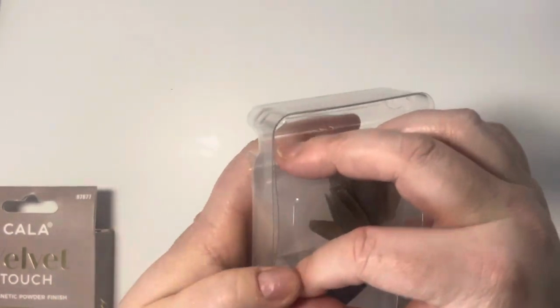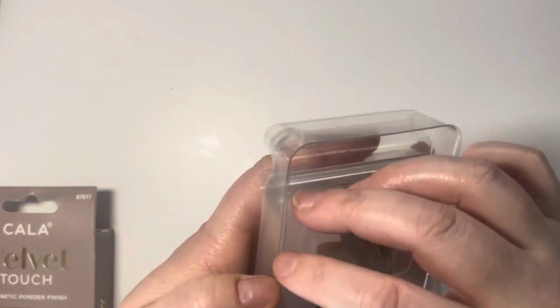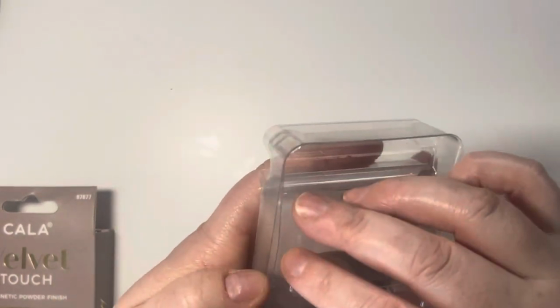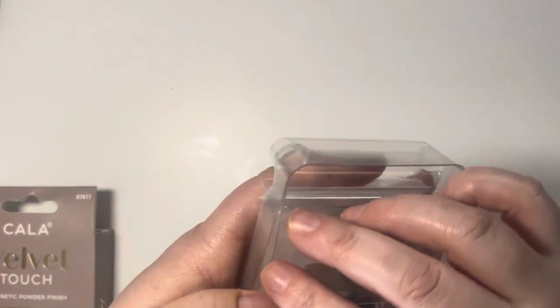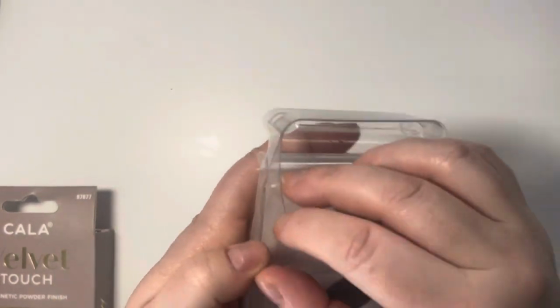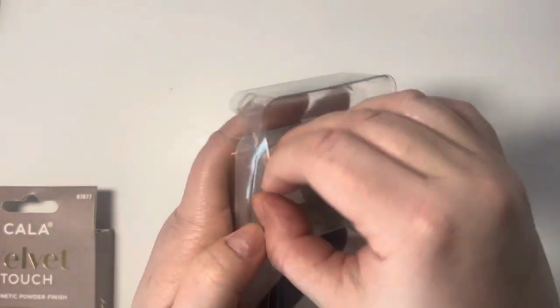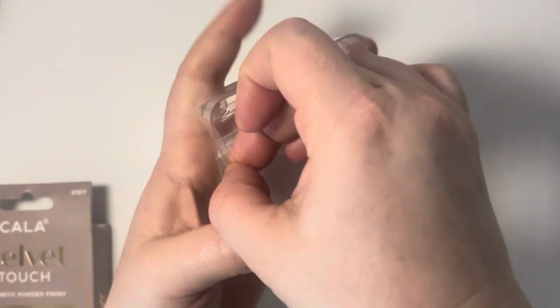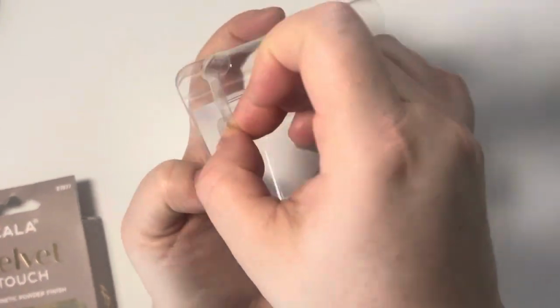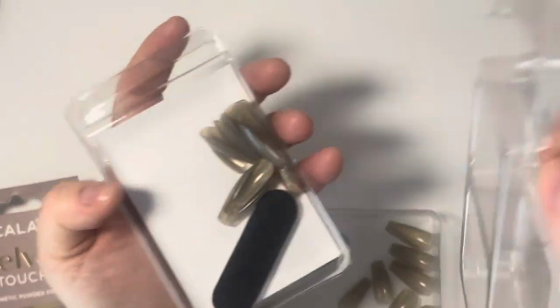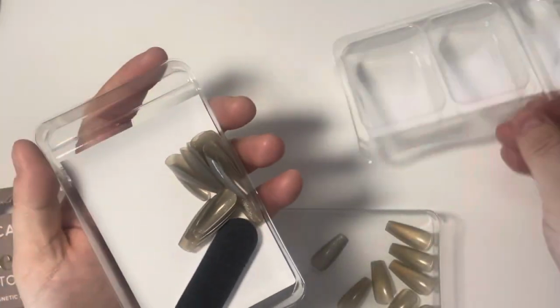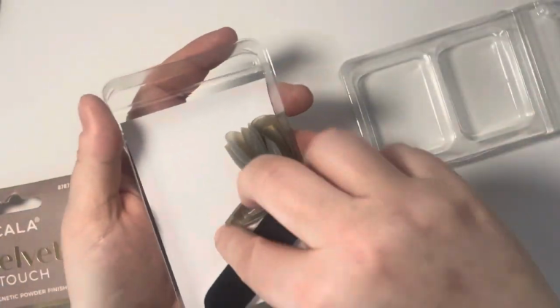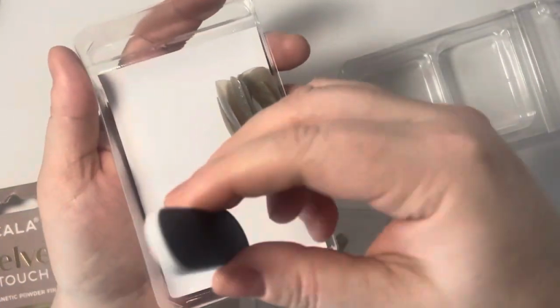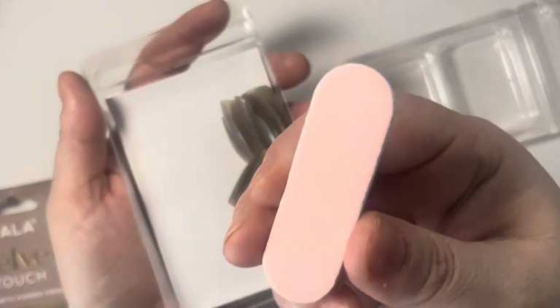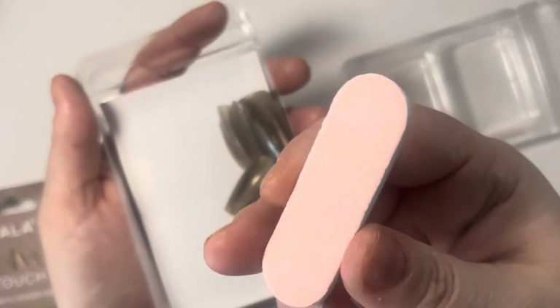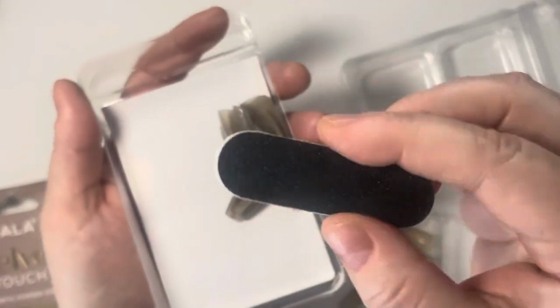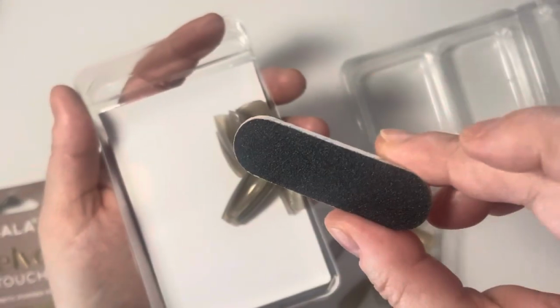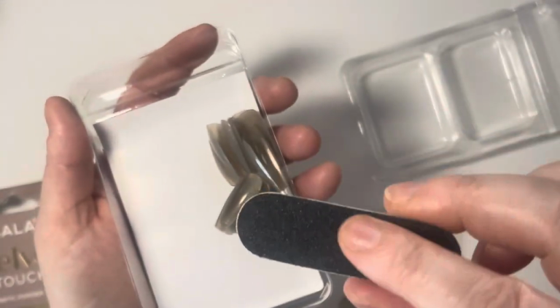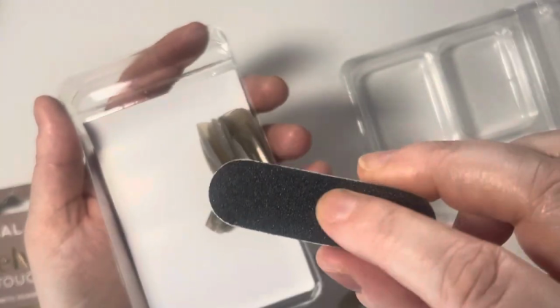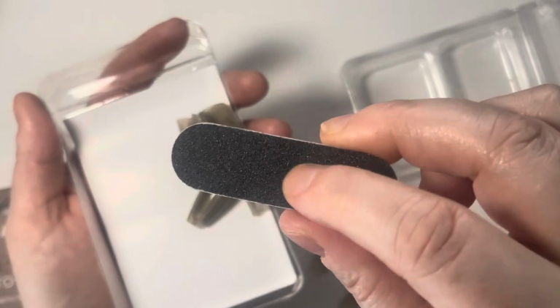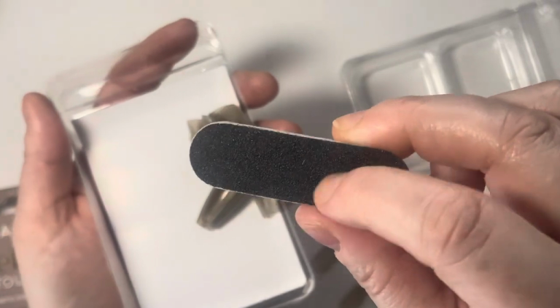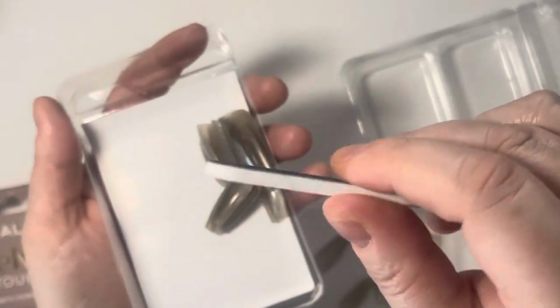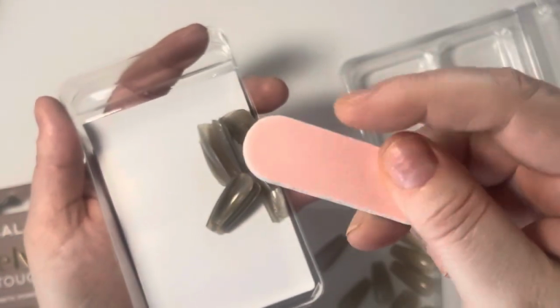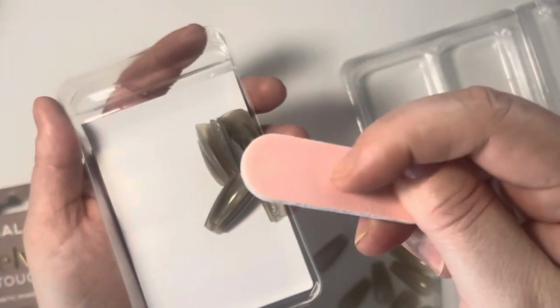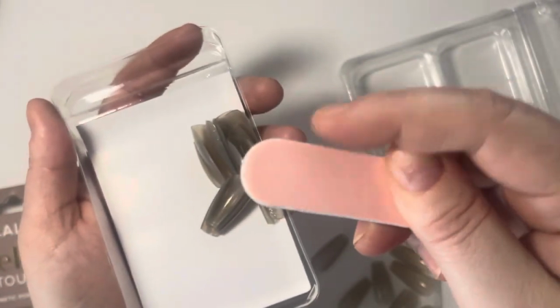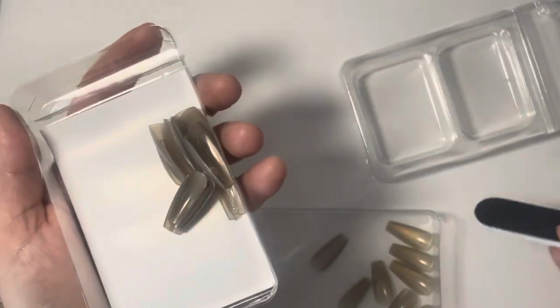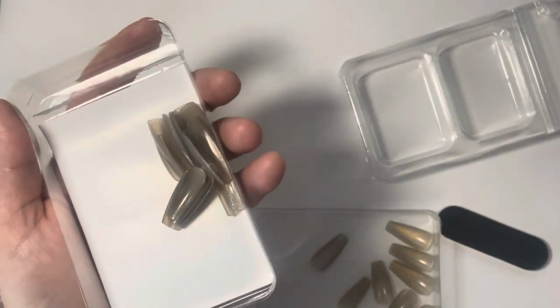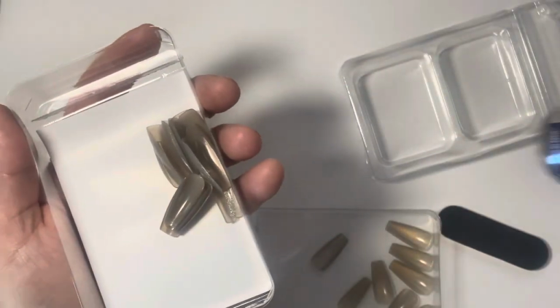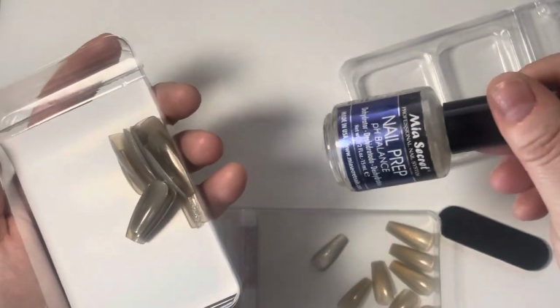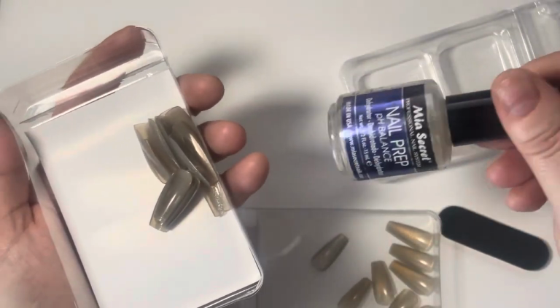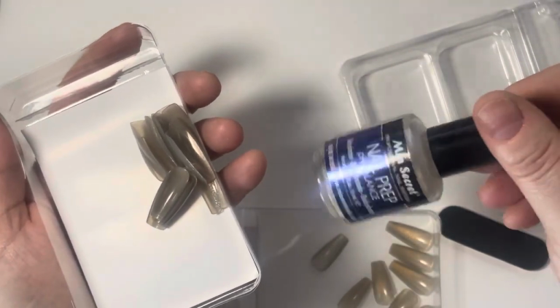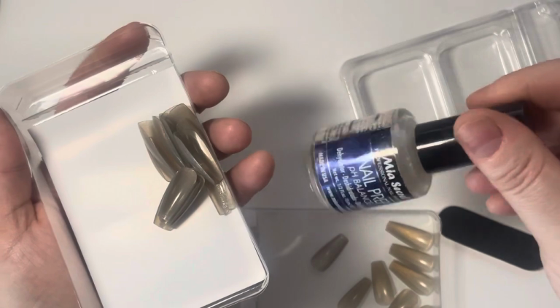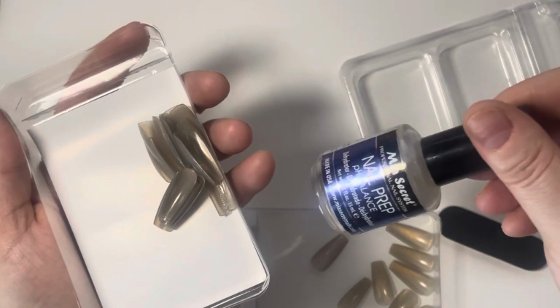Definitely, if I would see it again I would buy it. Just wanted to share real quick — it comes with the little nail file and the little glue.